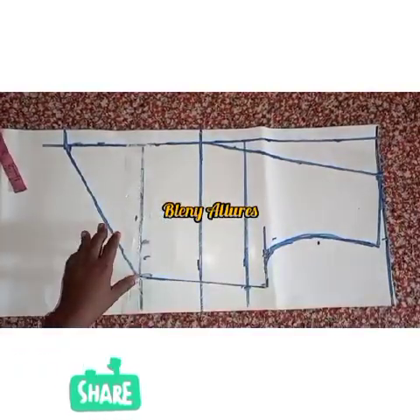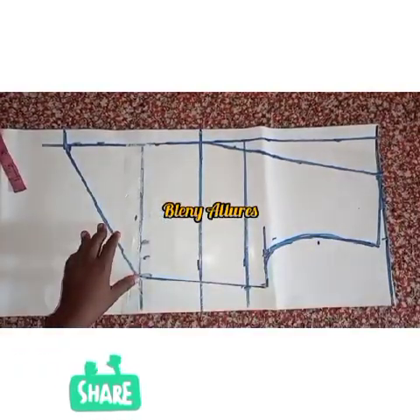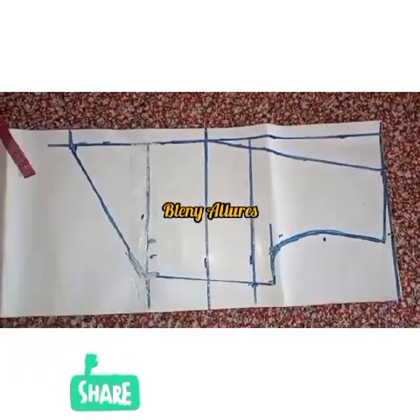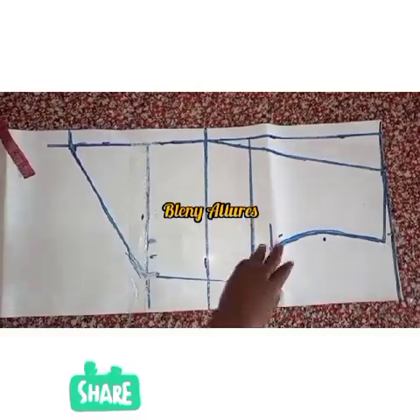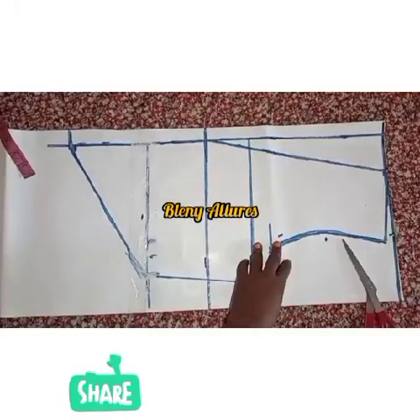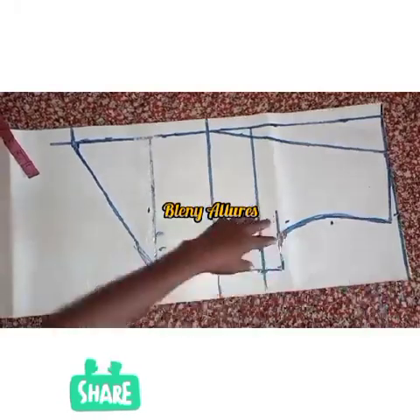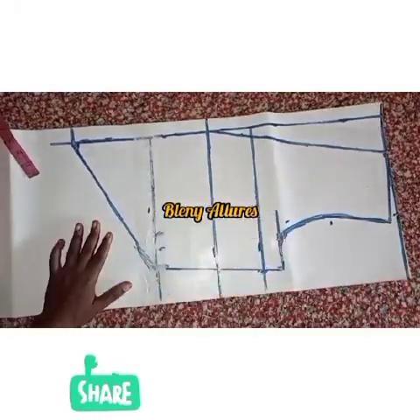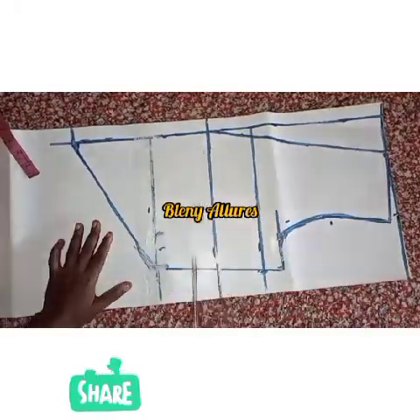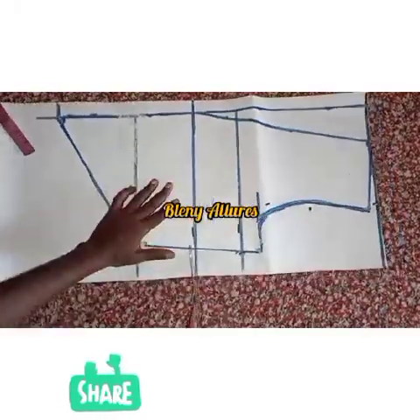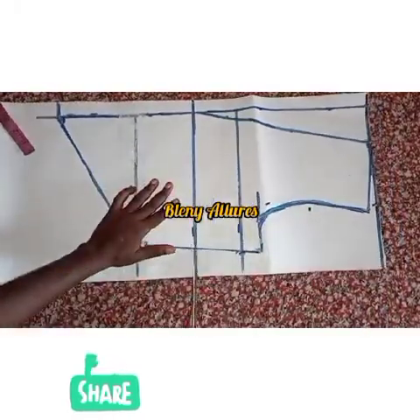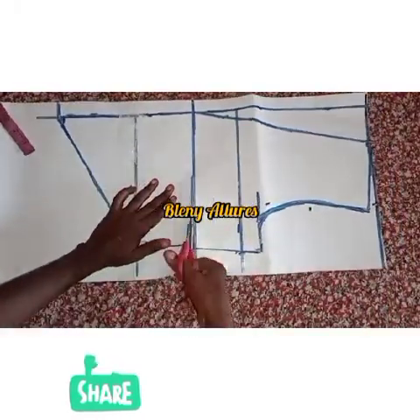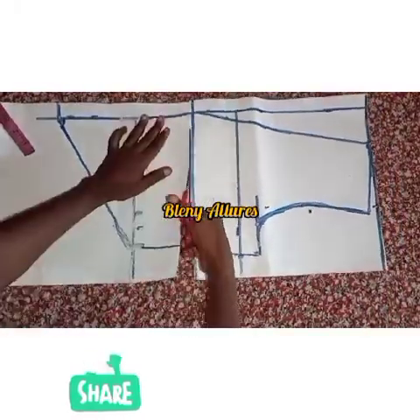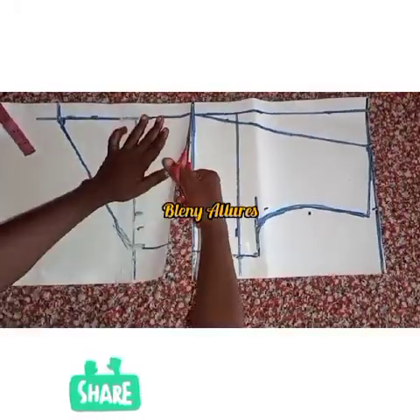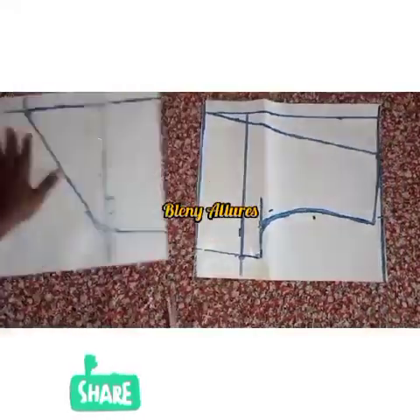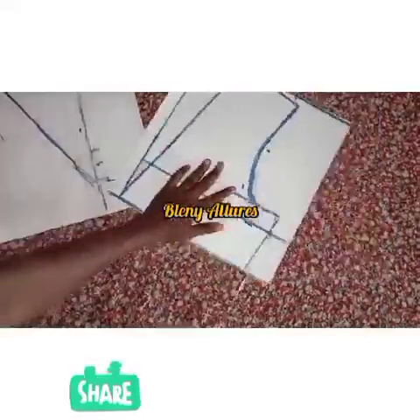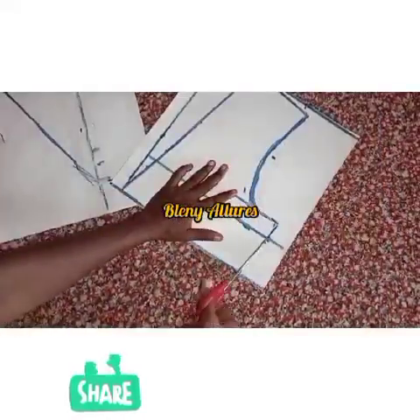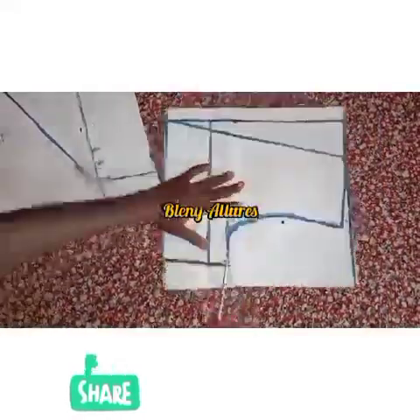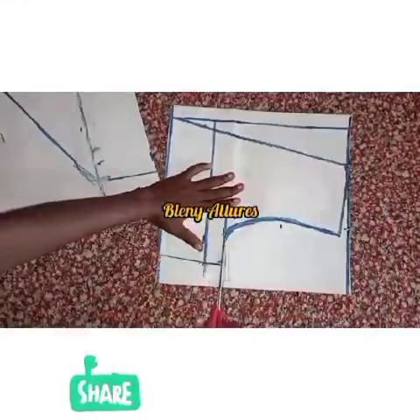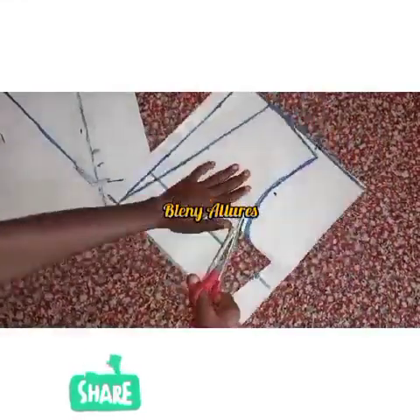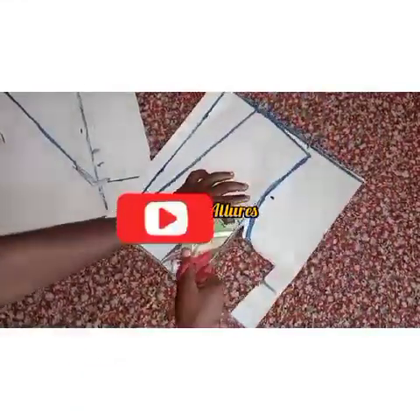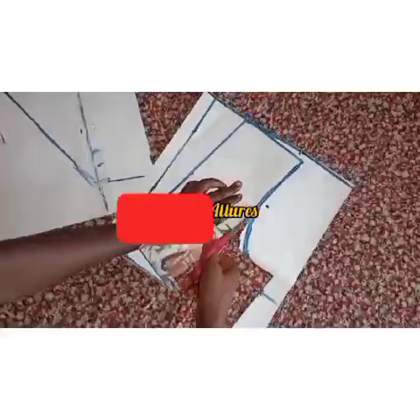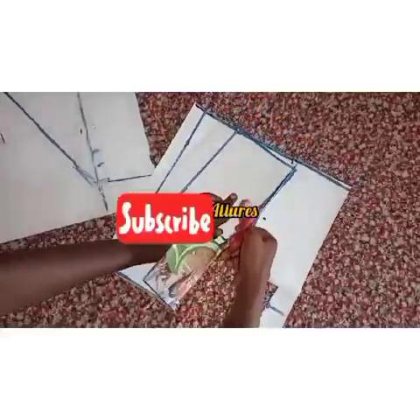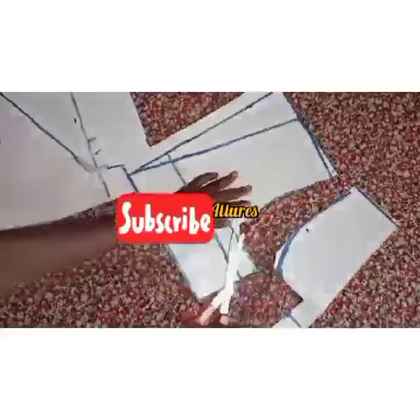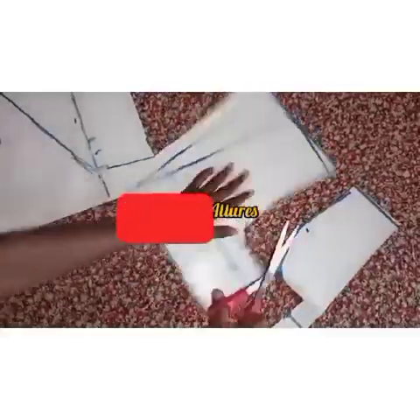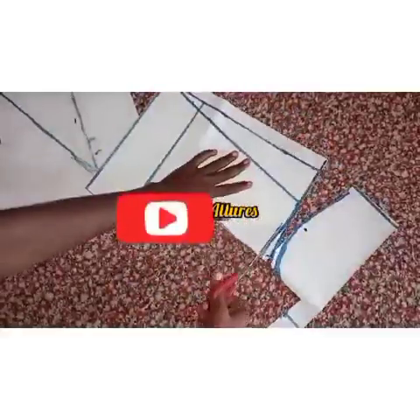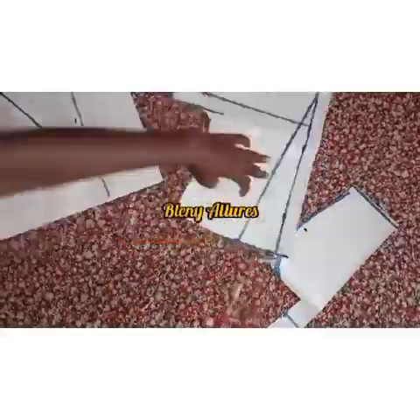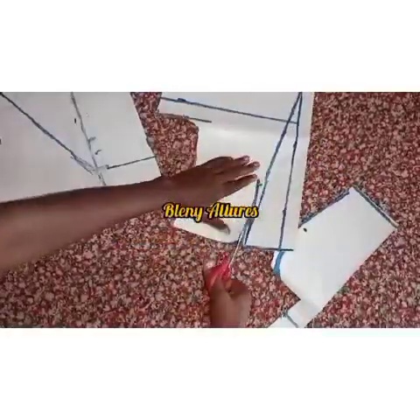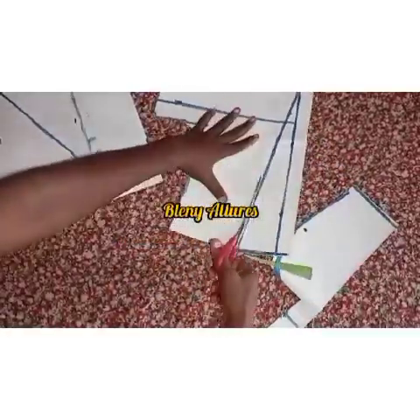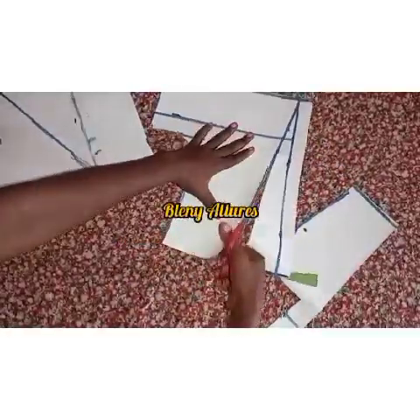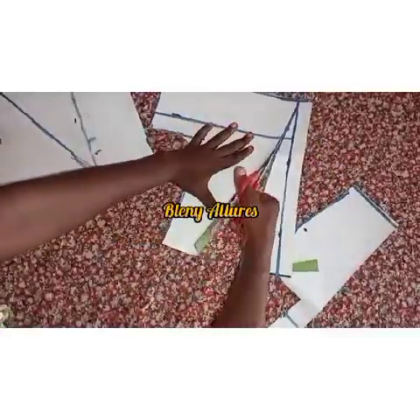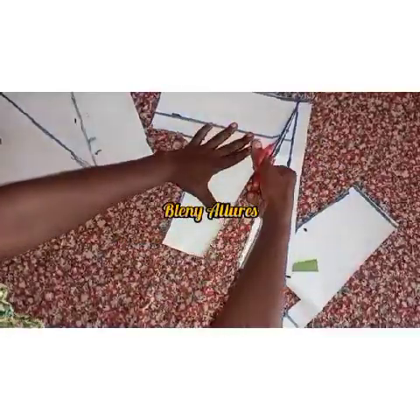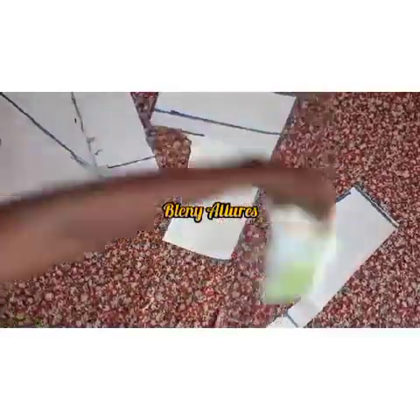I went ahead to draw that line straight to meet the zipper allowance at the underbust. This is basically how to draft the front part of this dress. I'll go ahead and cut this off.